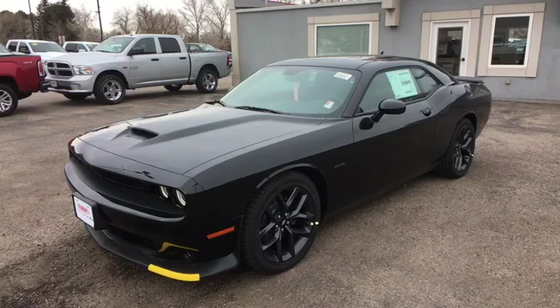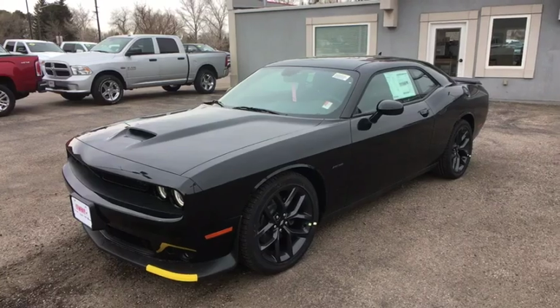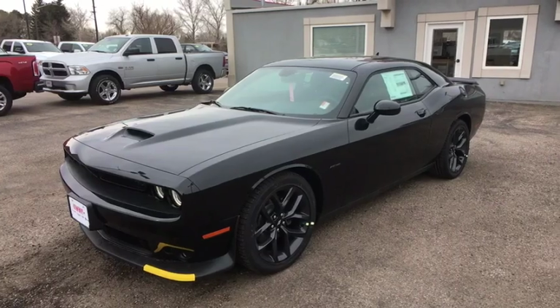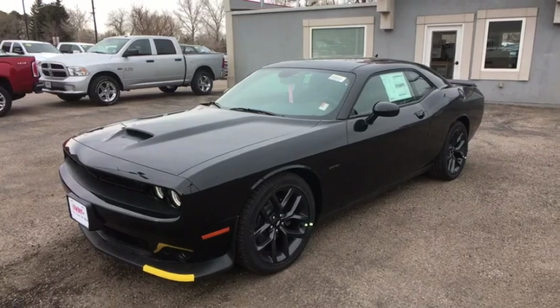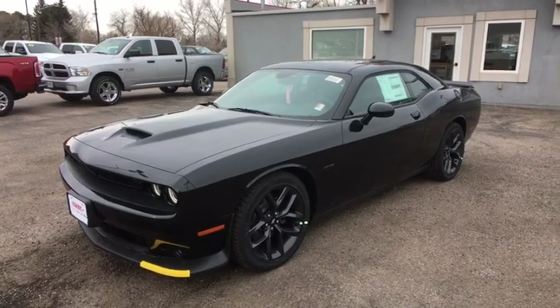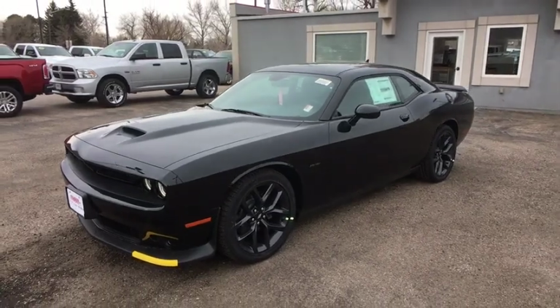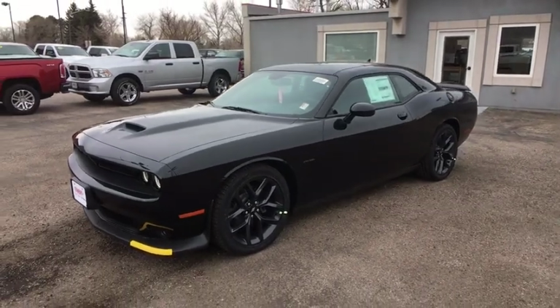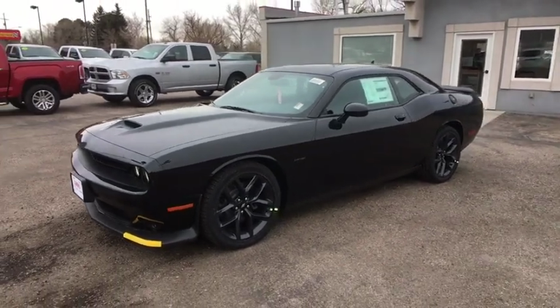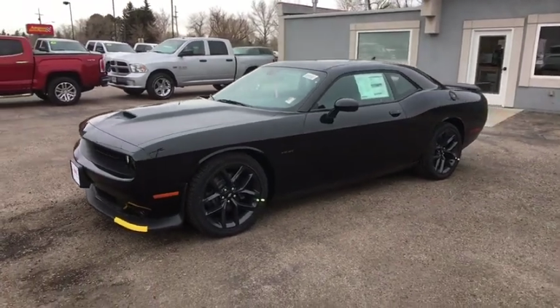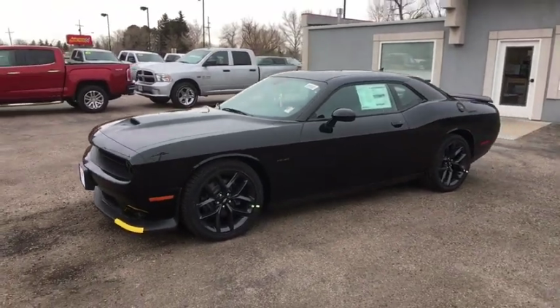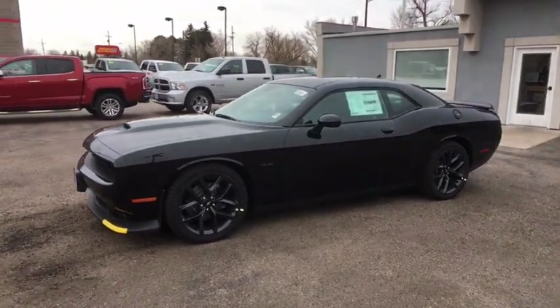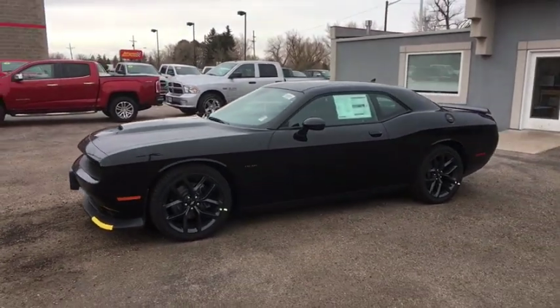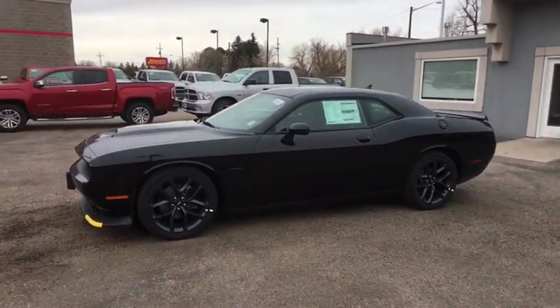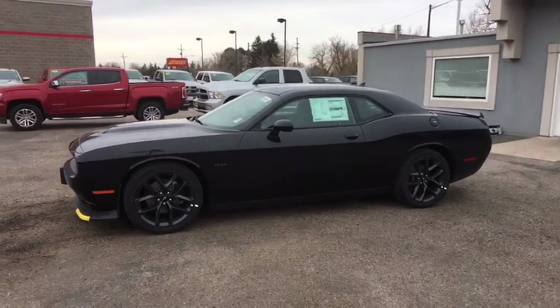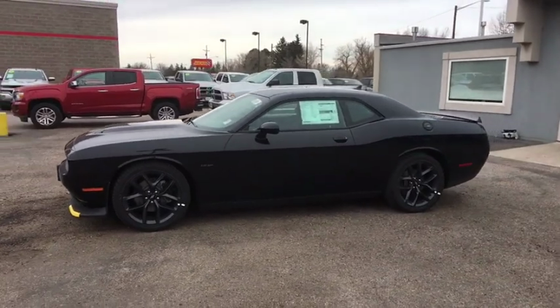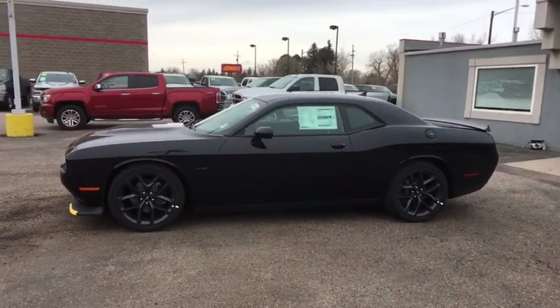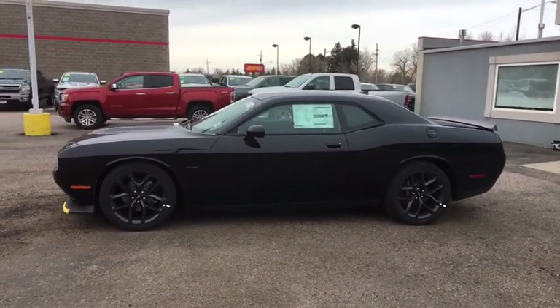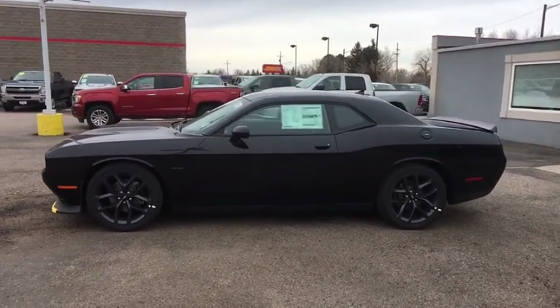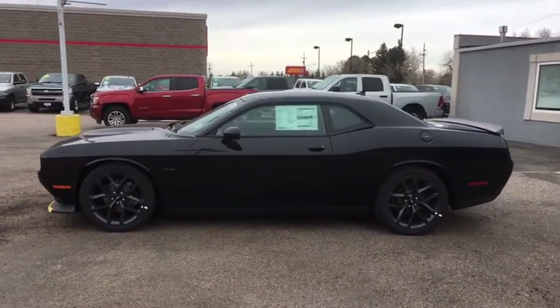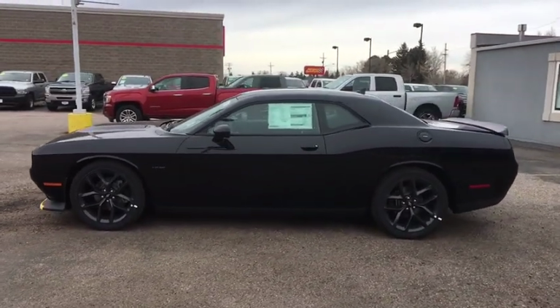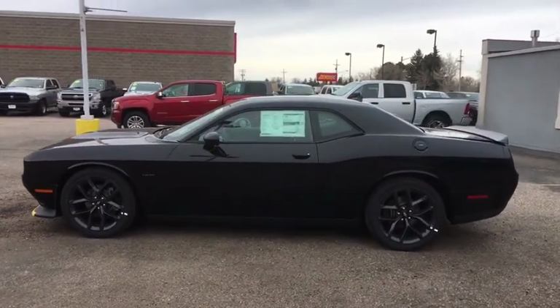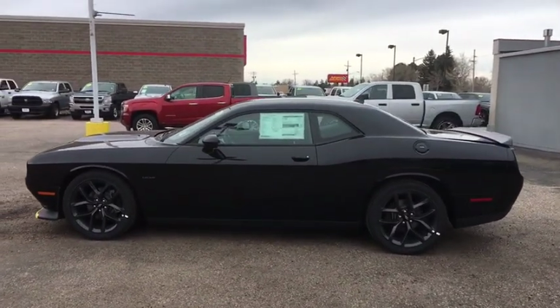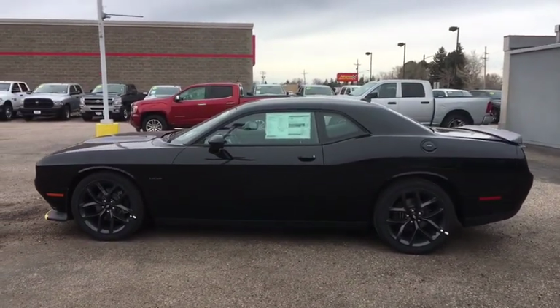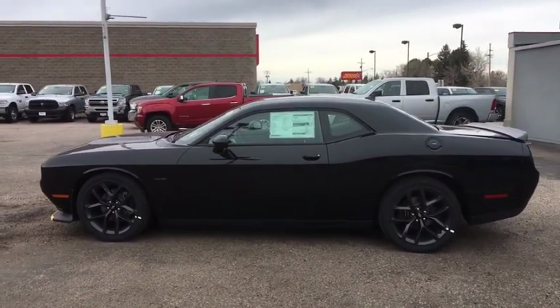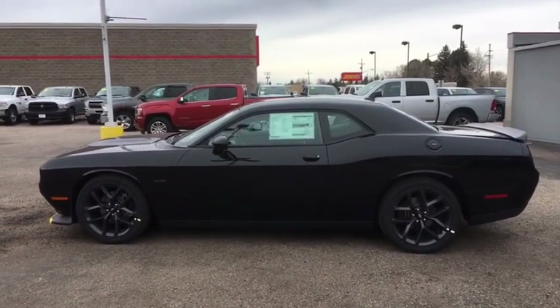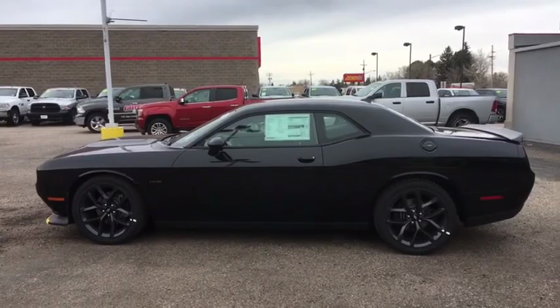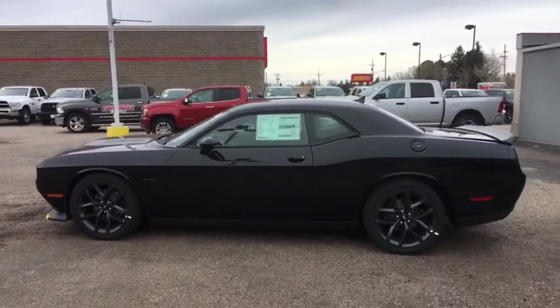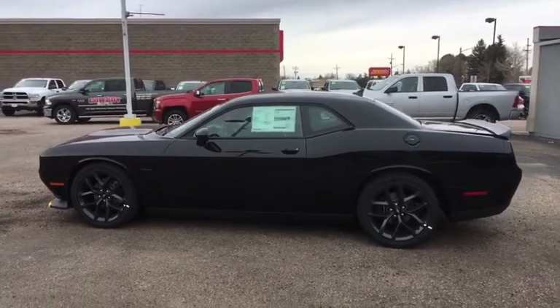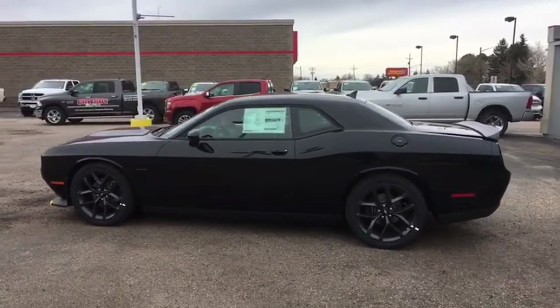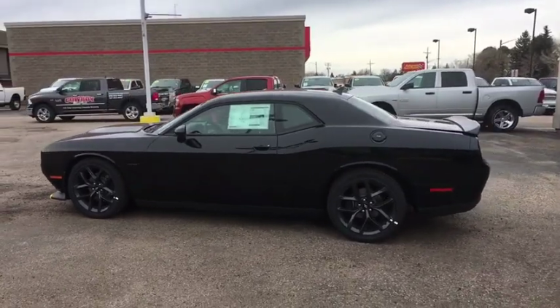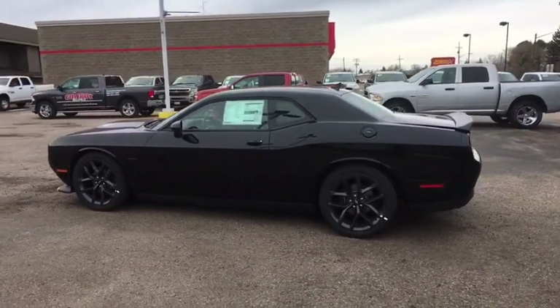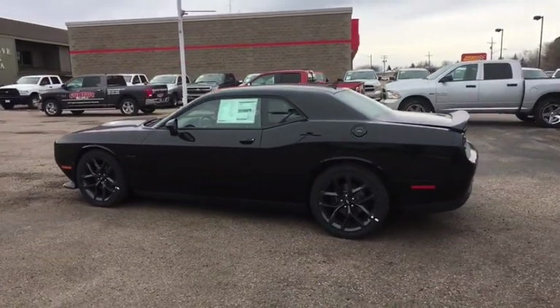The 2019 Dodge Challenger. Rated most appealing mid-sized sport car by J.D. Power & Associates, the Dodge Challenger delivers on style and performance. It's powerful, practical, and efficient.